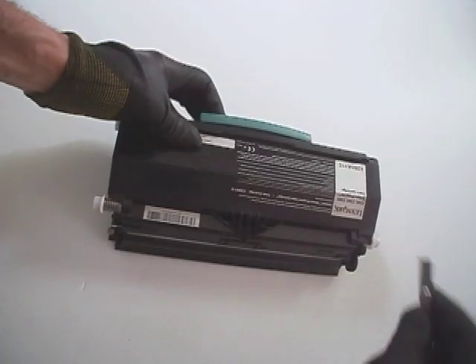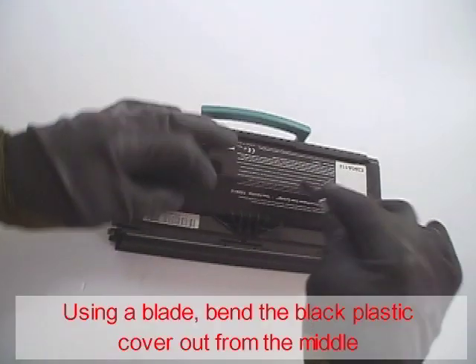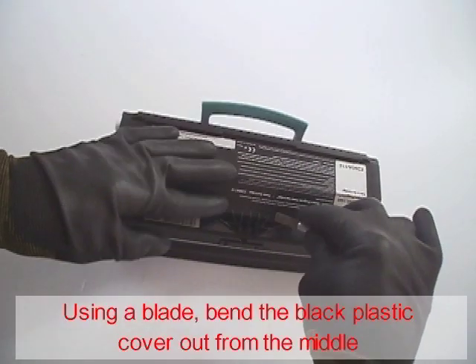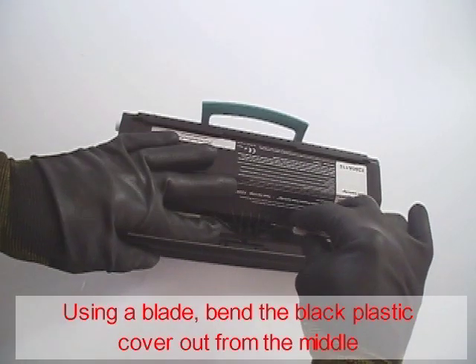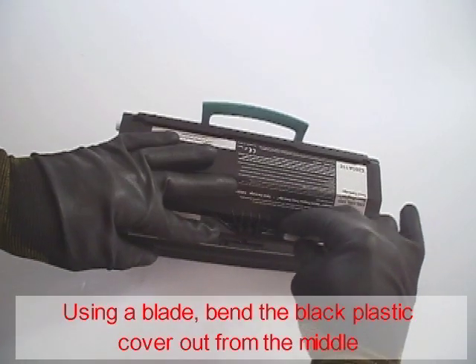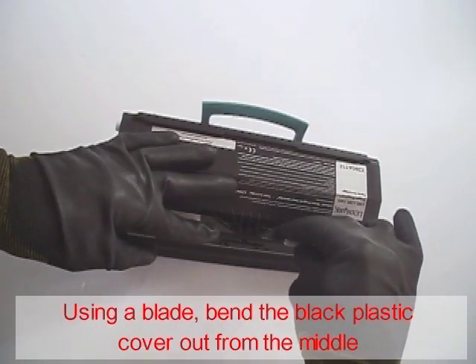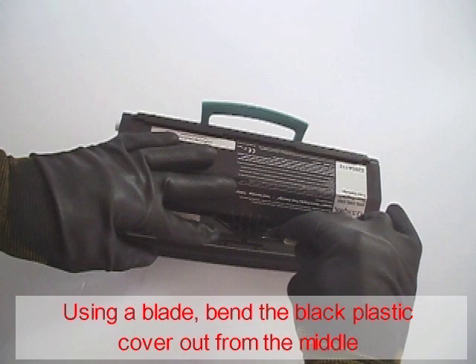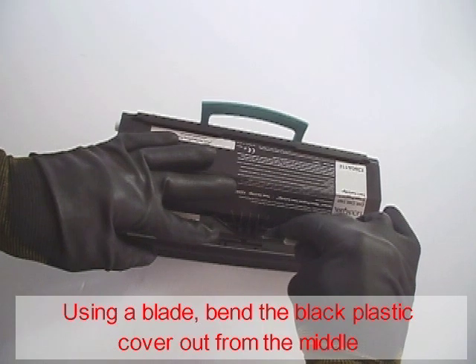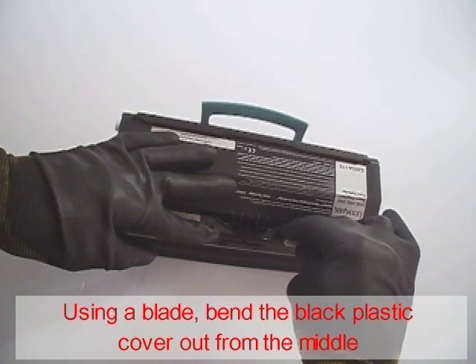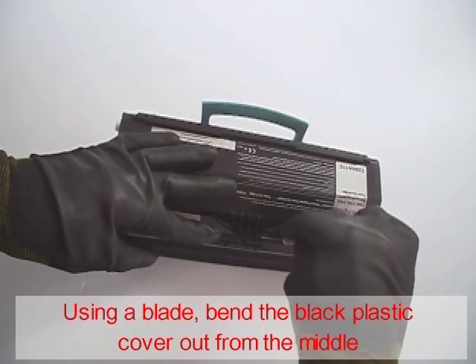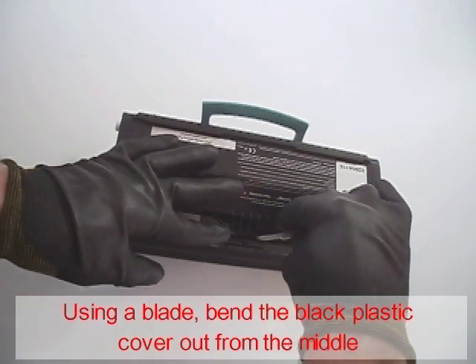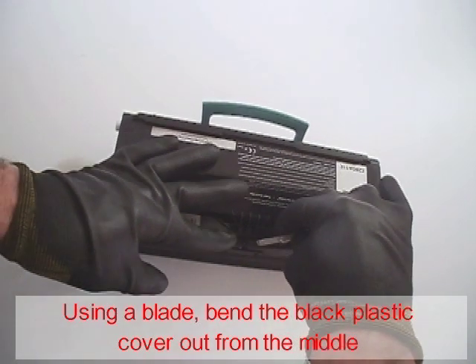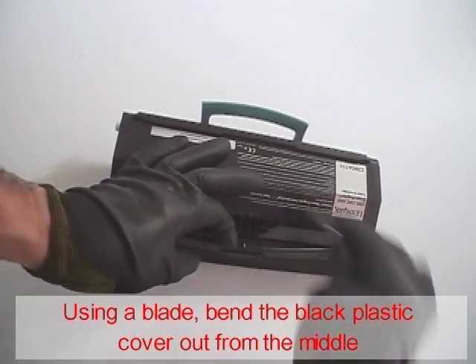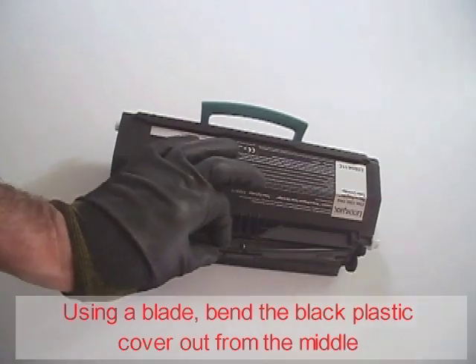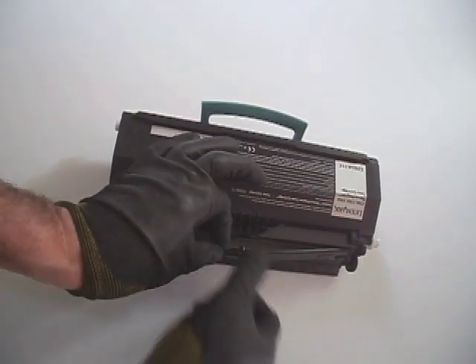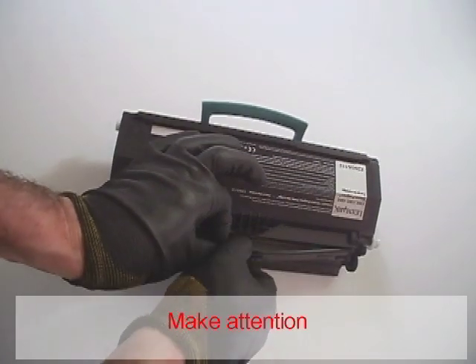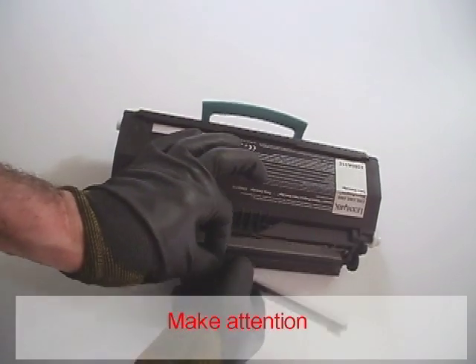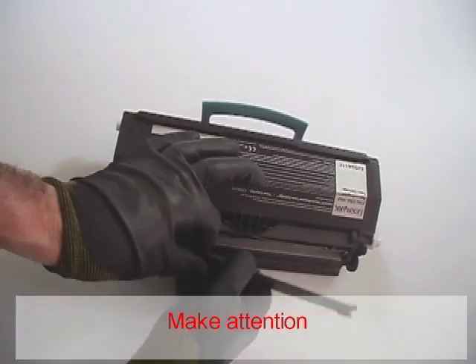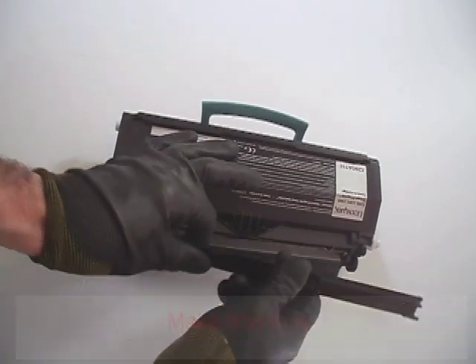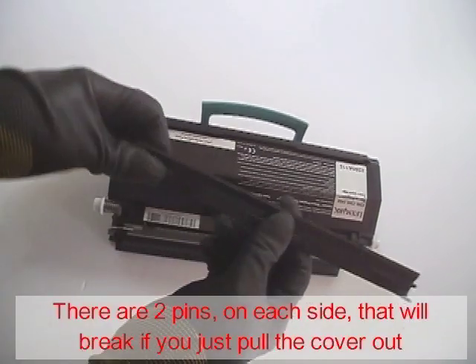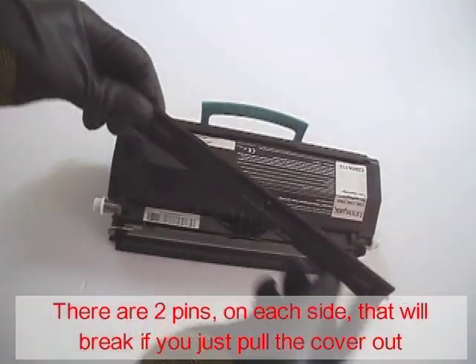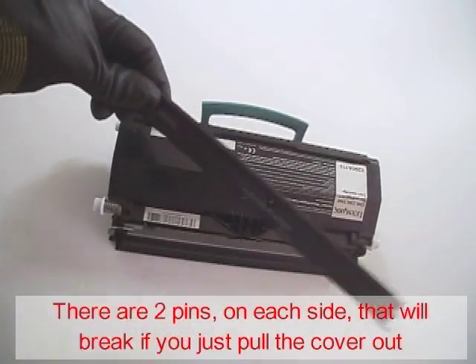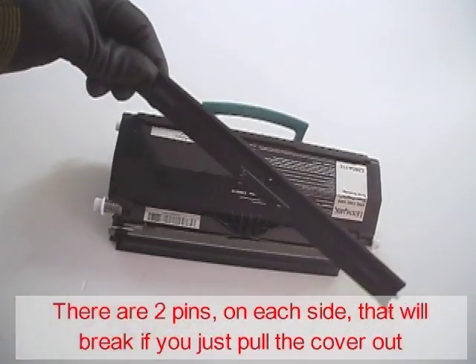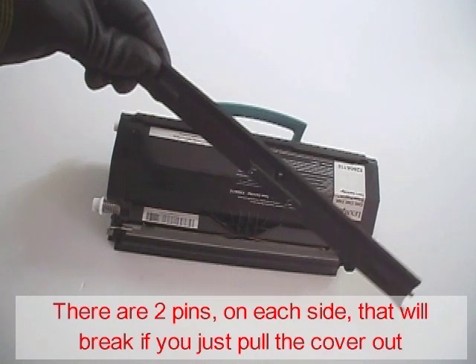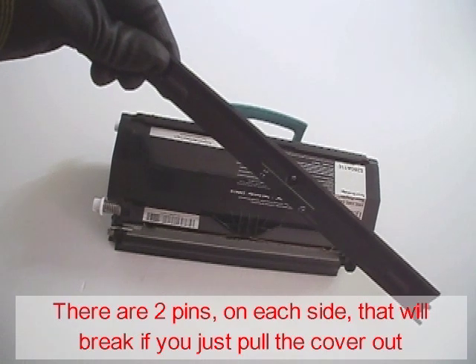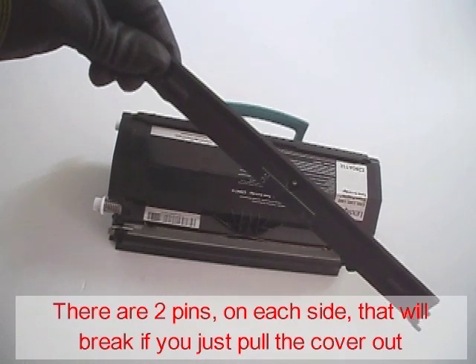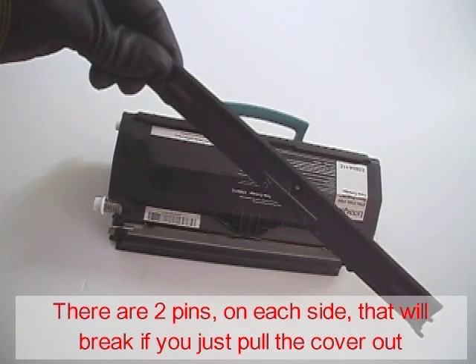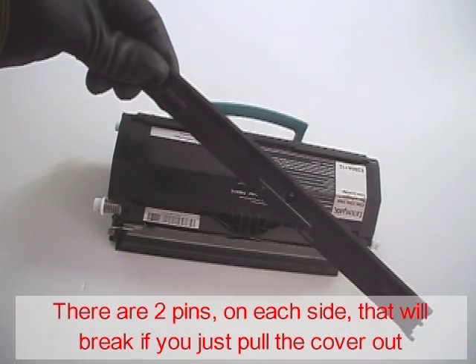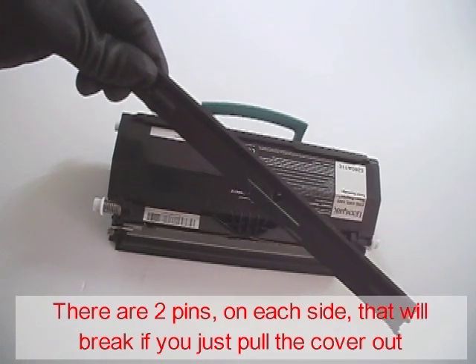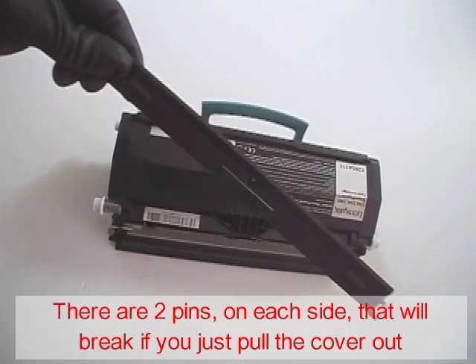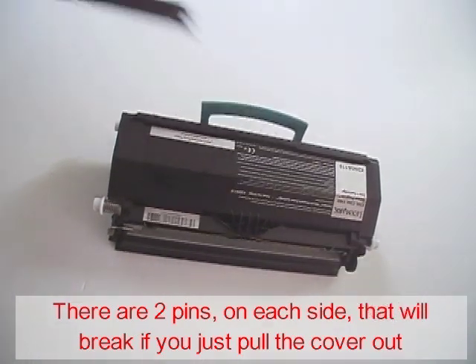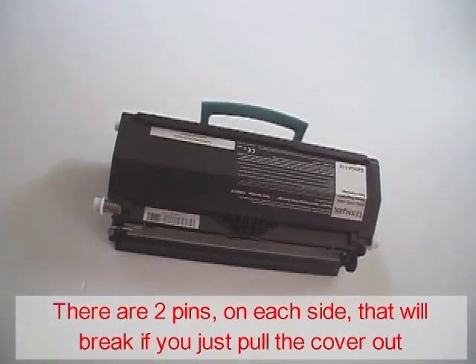Using a blade, bend the black plastic cover out from the middle. Pay attention — there are two pins on each side that will break if you just pull the cover off.